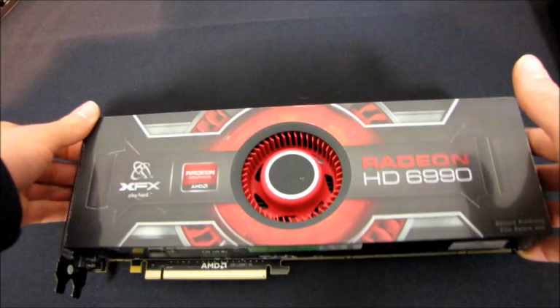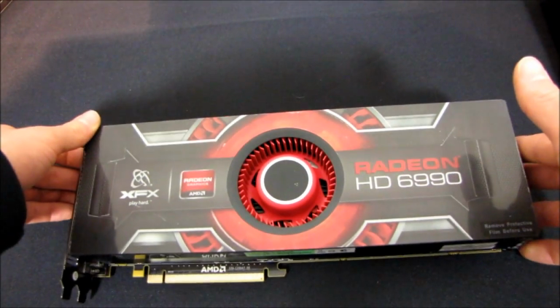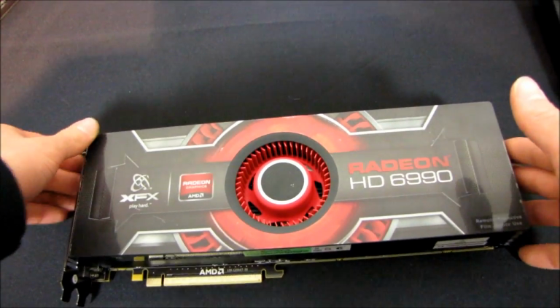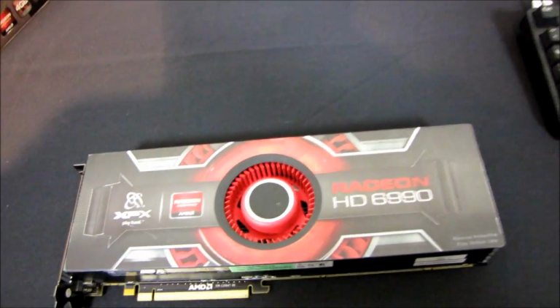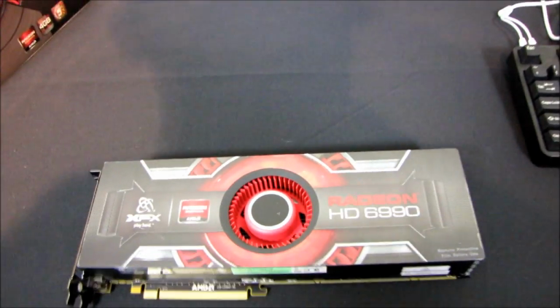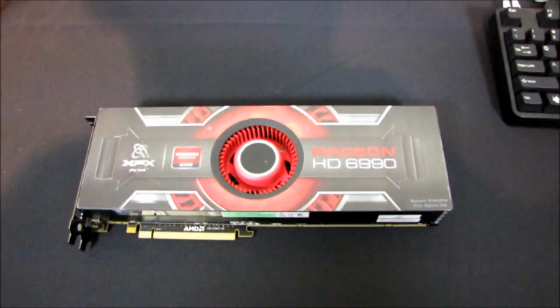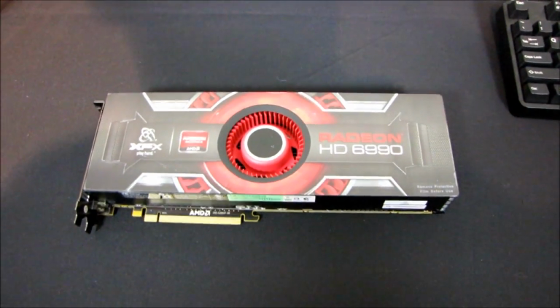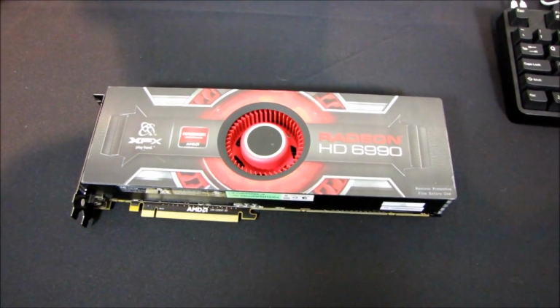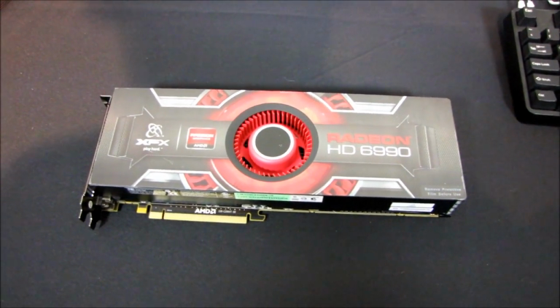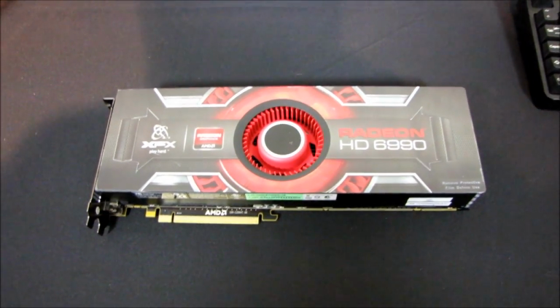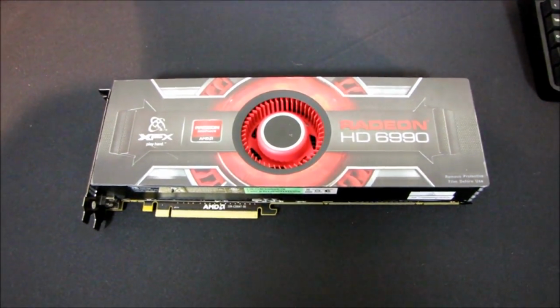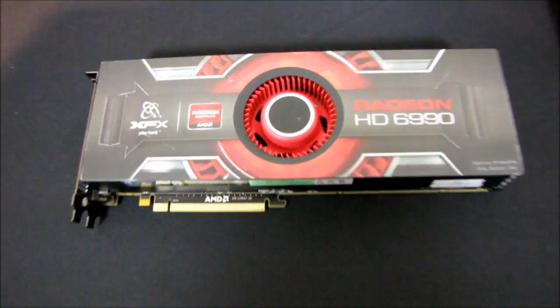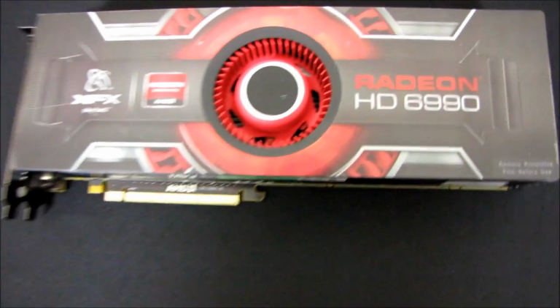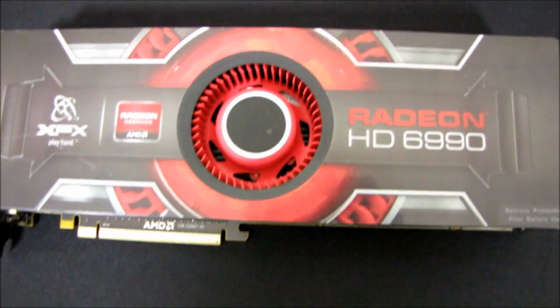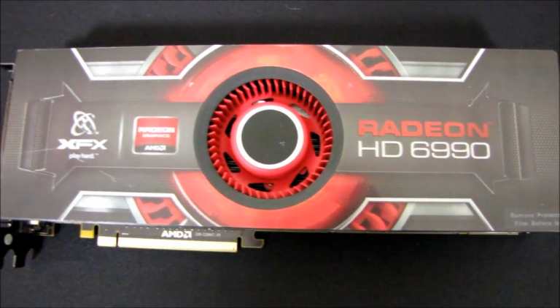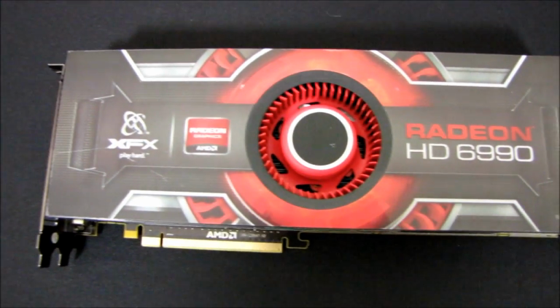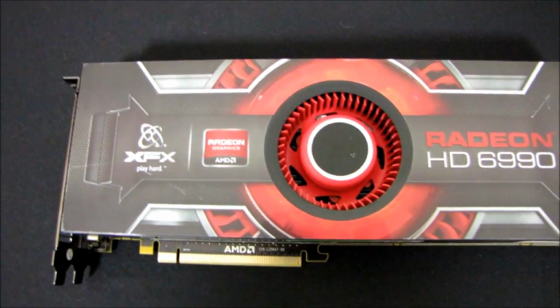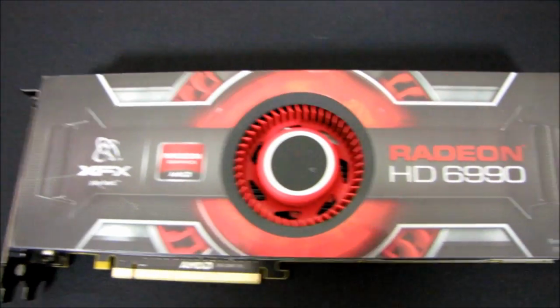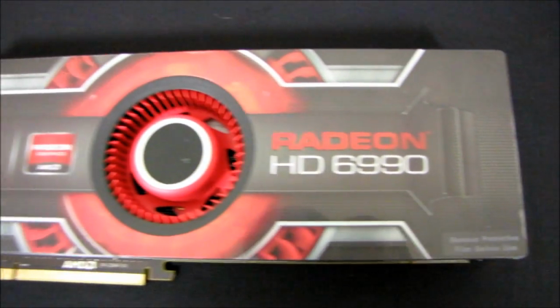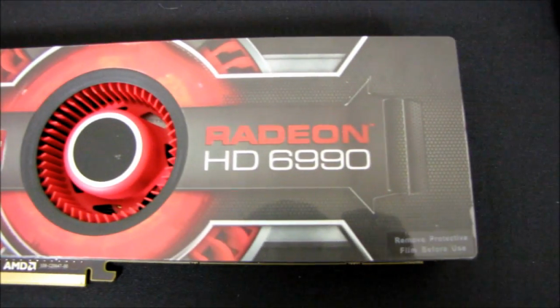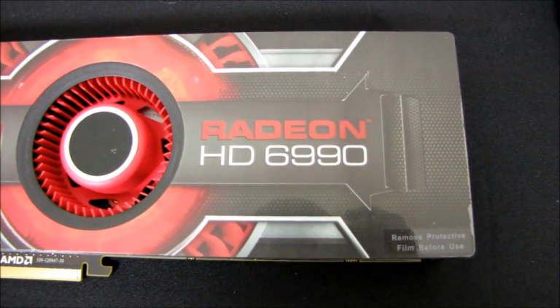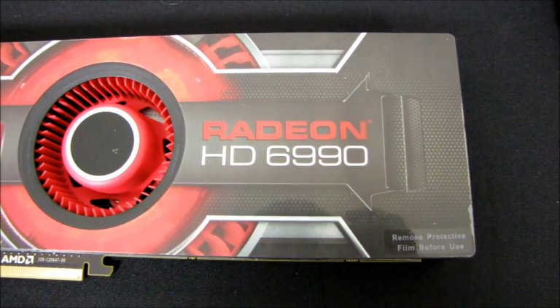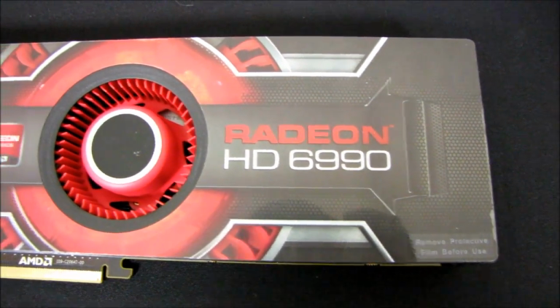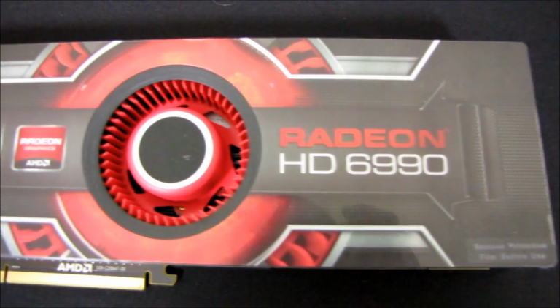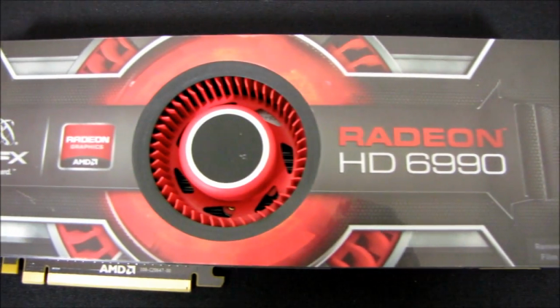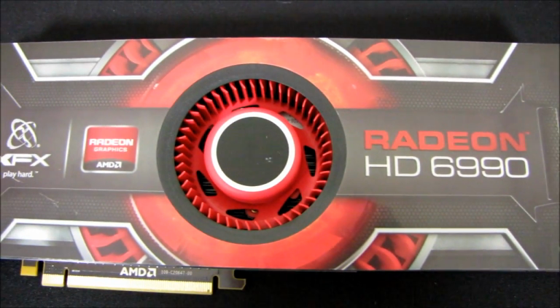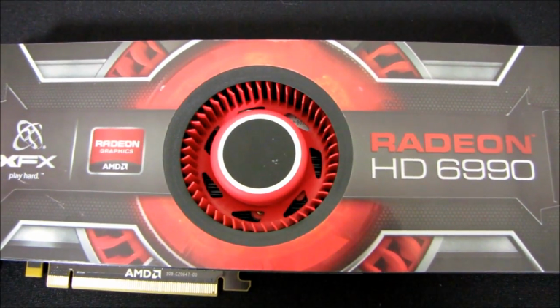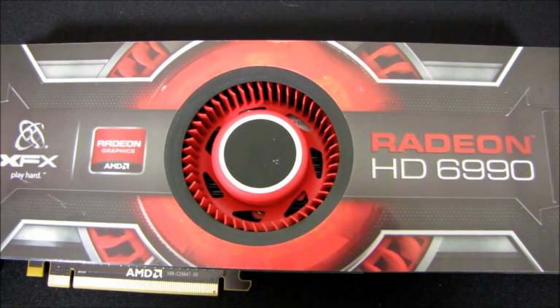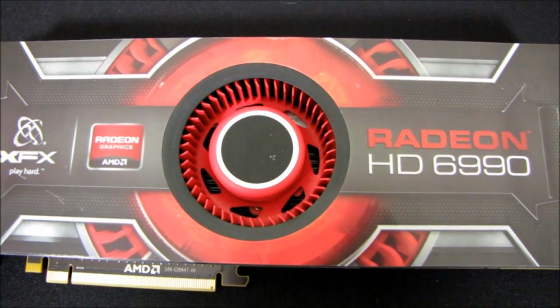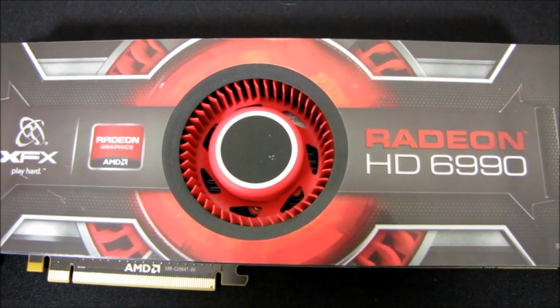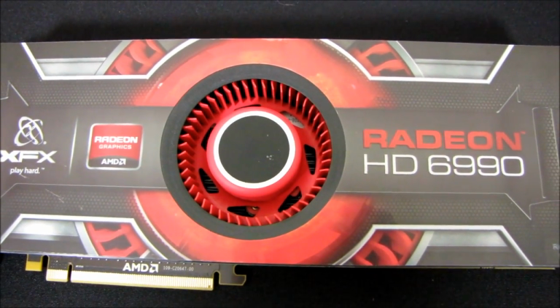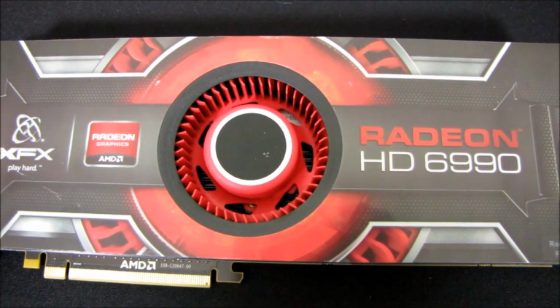Thank you for checking out my unboxing. Don't forget to subscribe to Linus Tech Tips as well as my NCIX.com channel where I'll be filling you in with more details about this card as I have them.